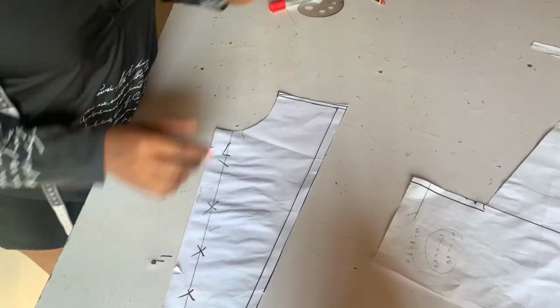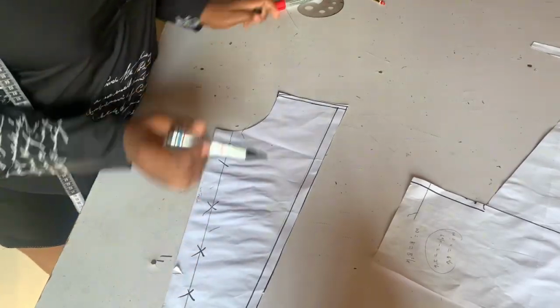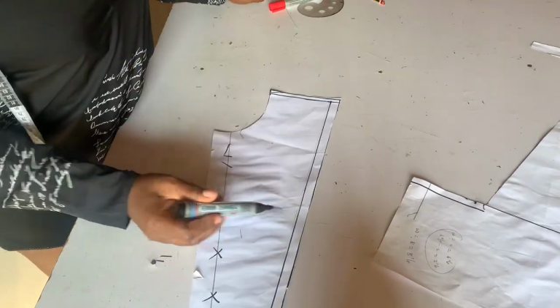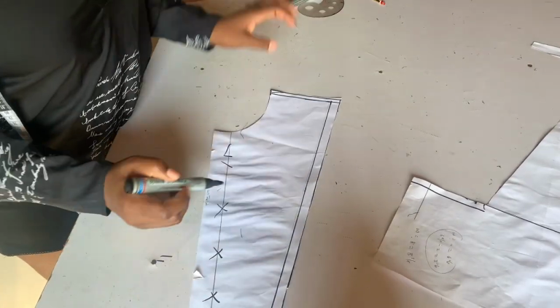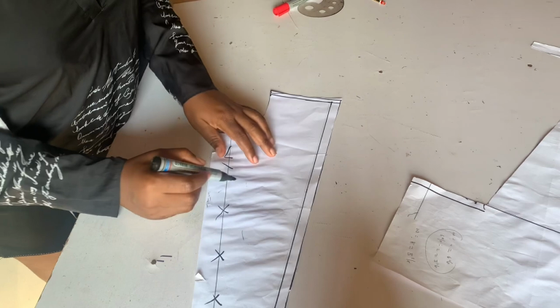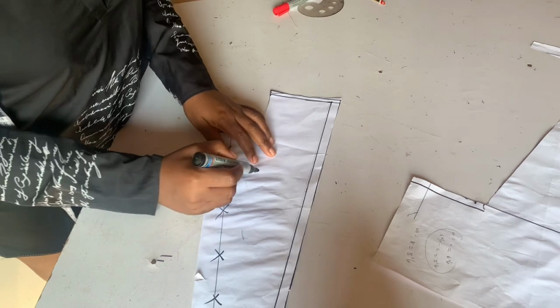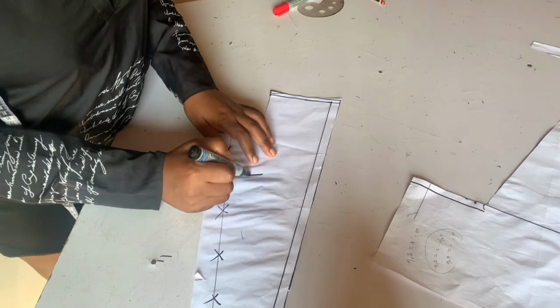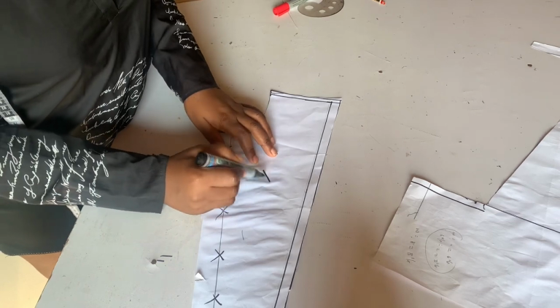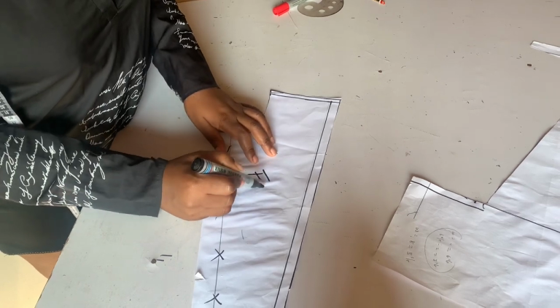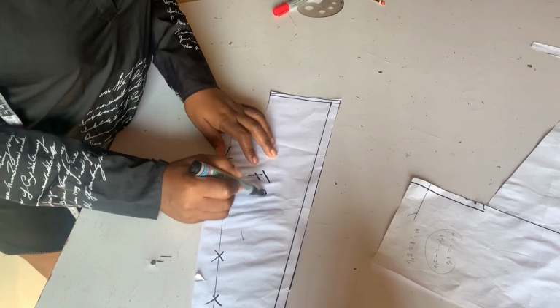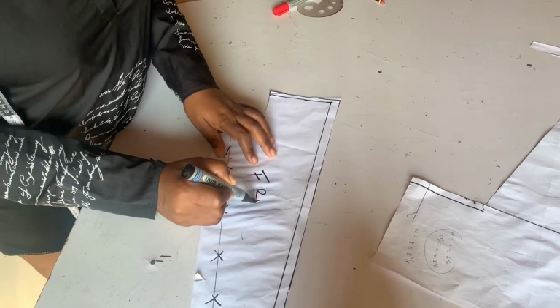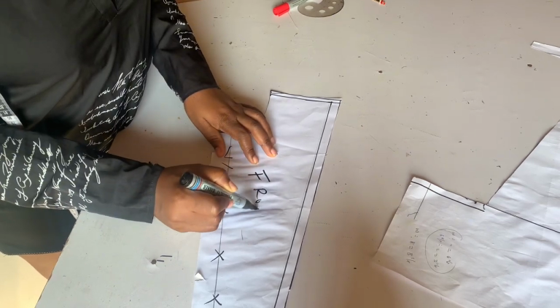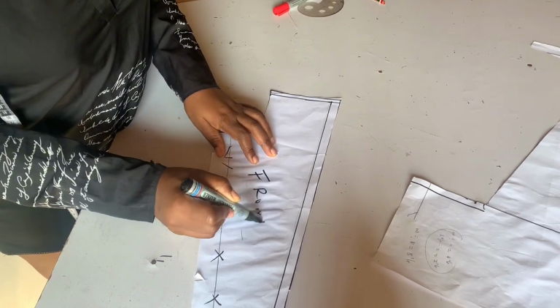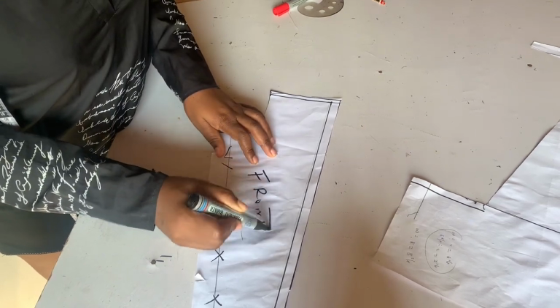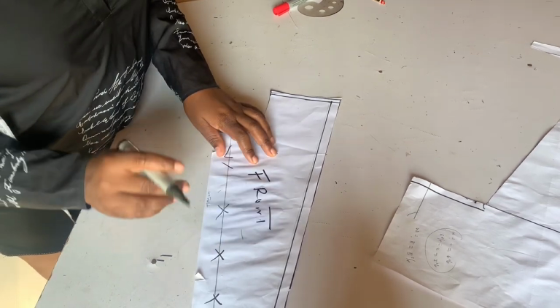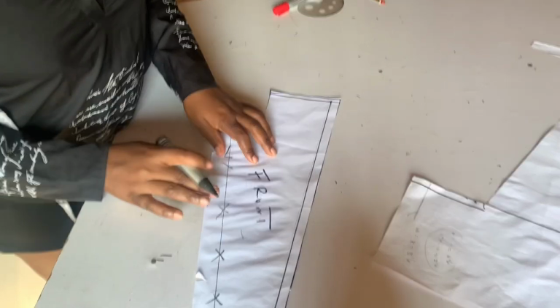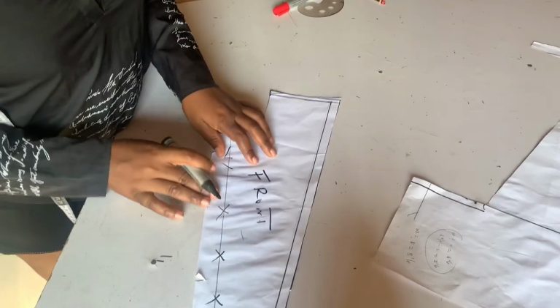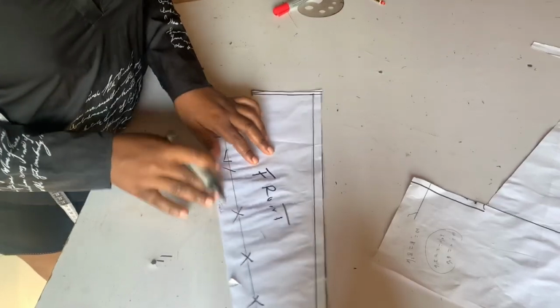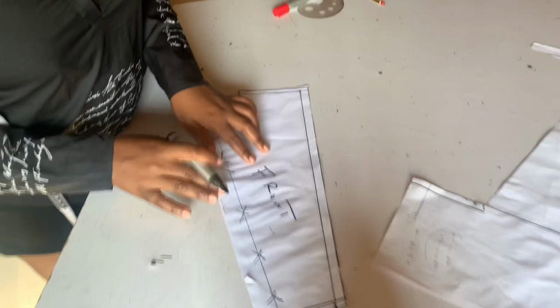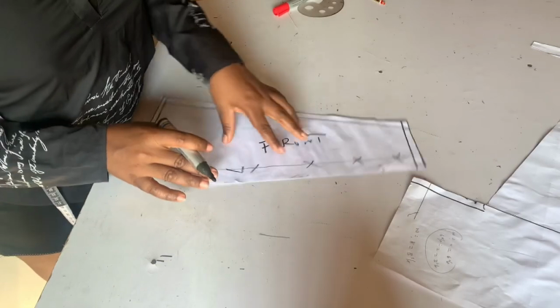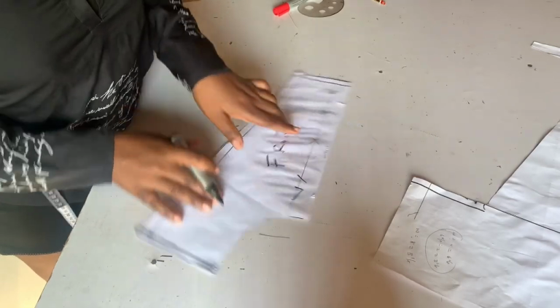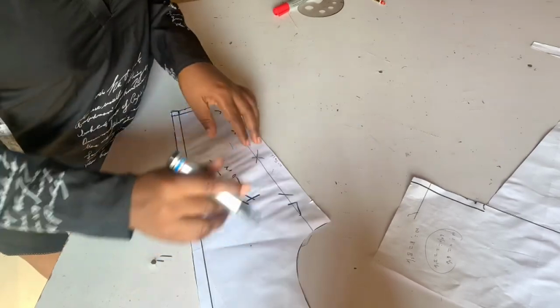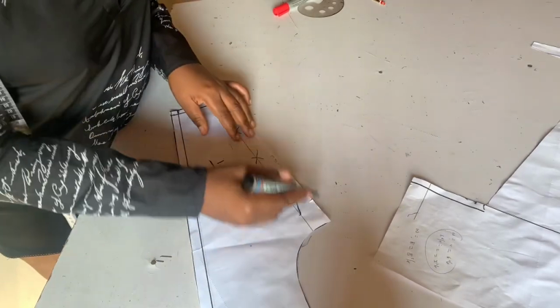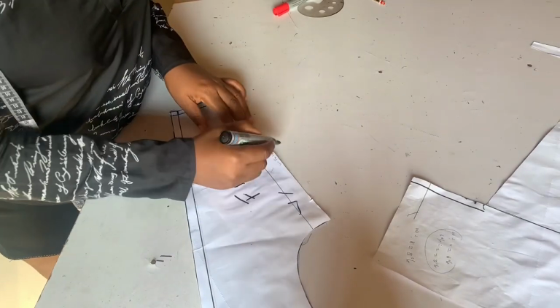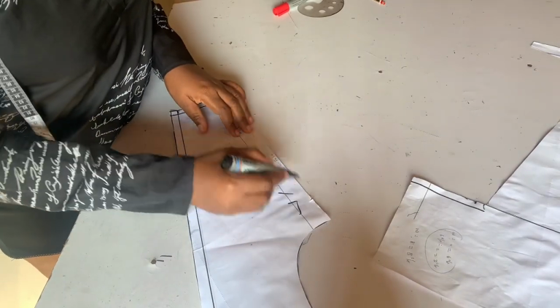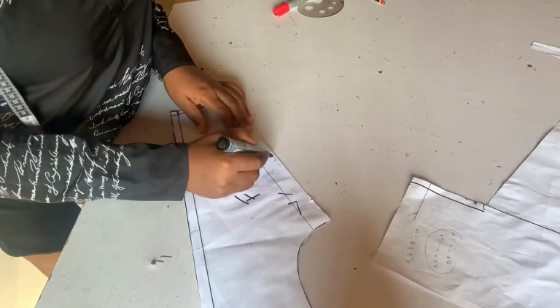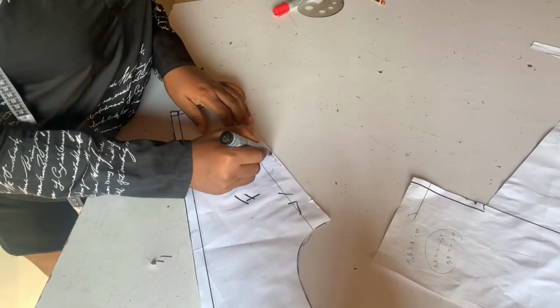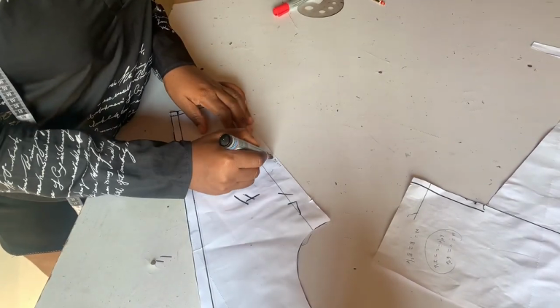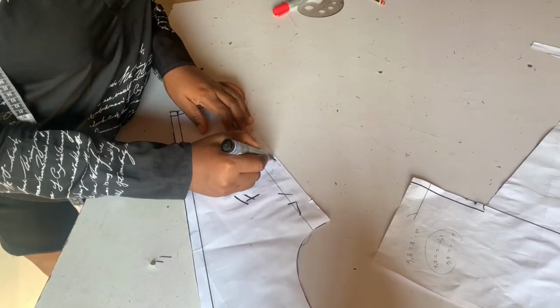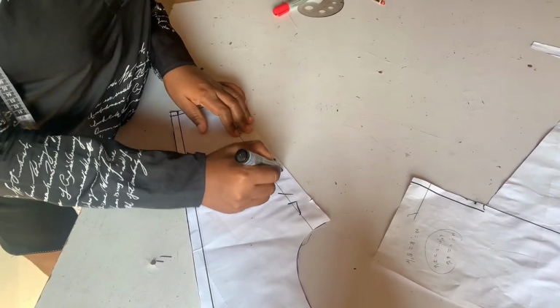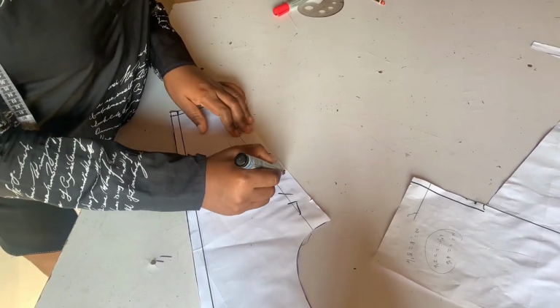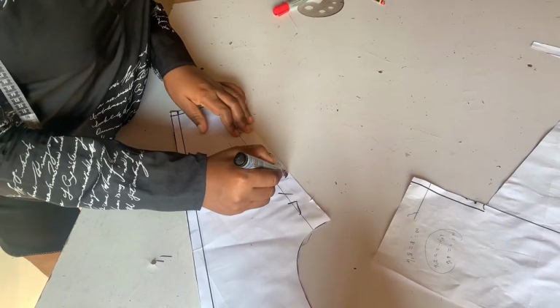I'm adding seam allowance while cutting on every side except the neck area. I'm indicating that this place will be cut on fold.